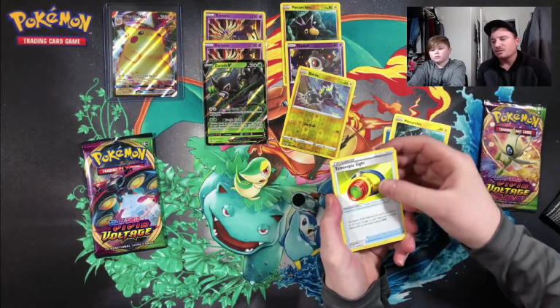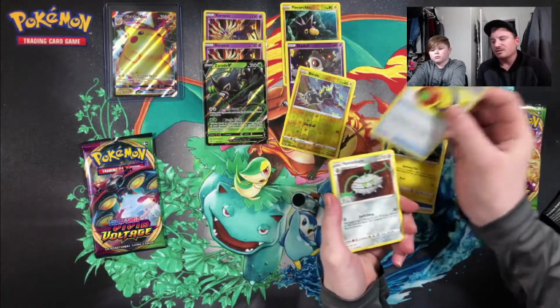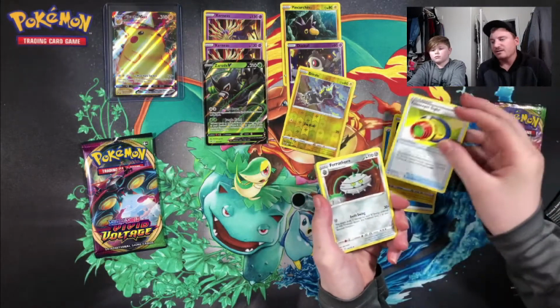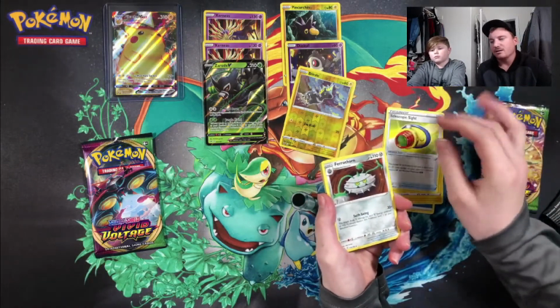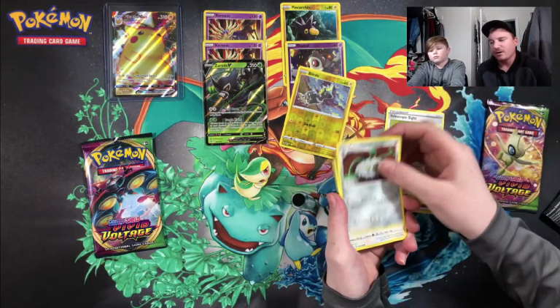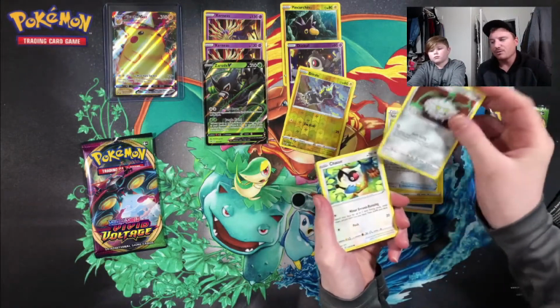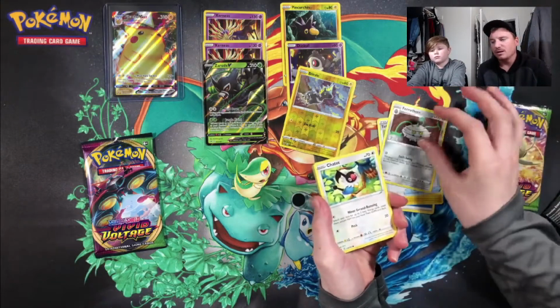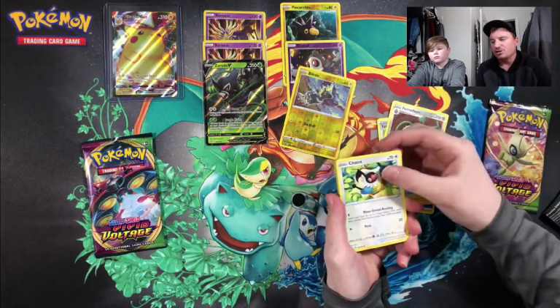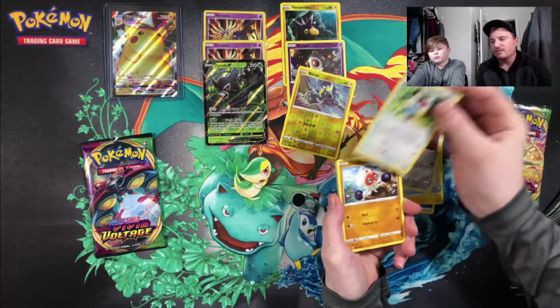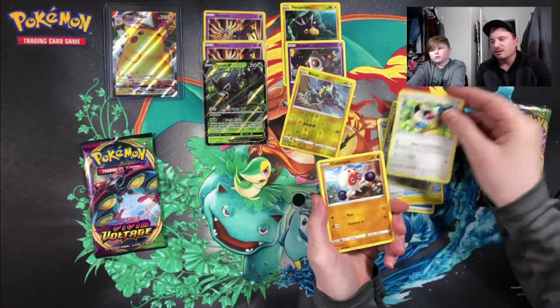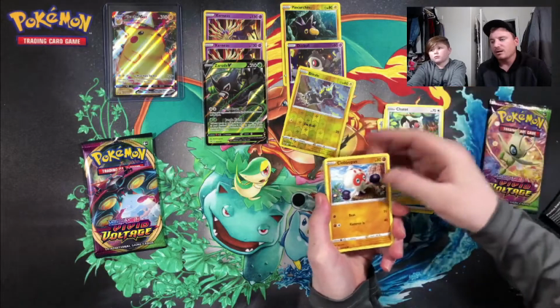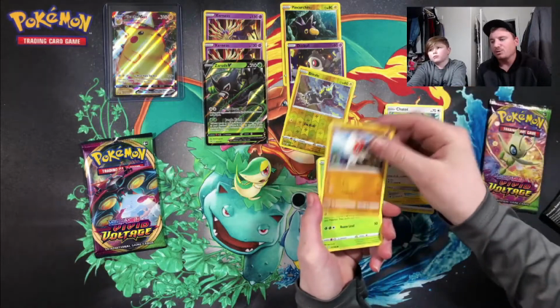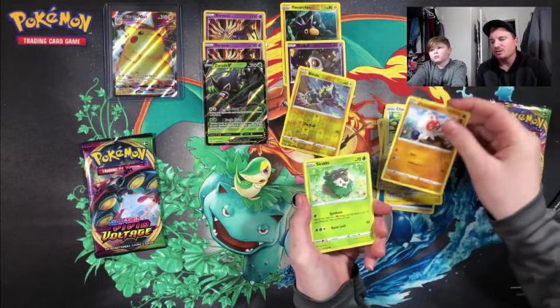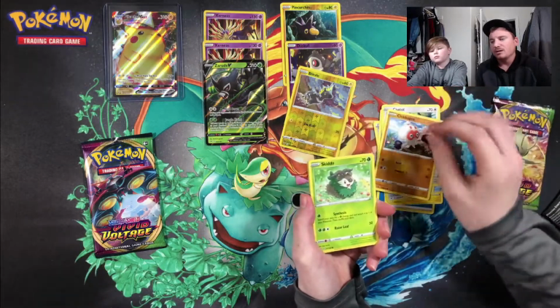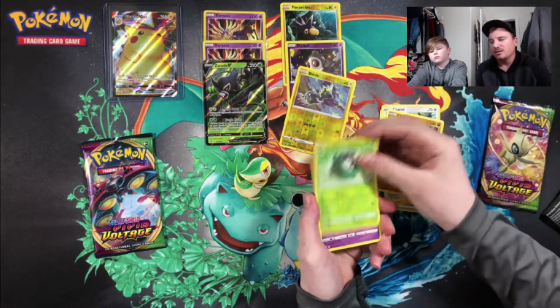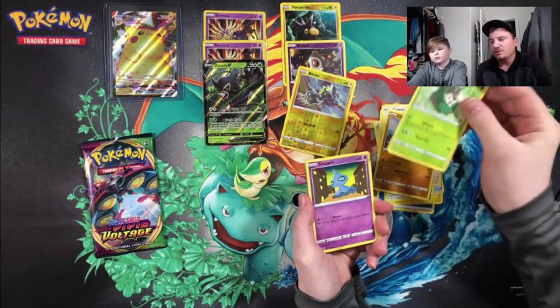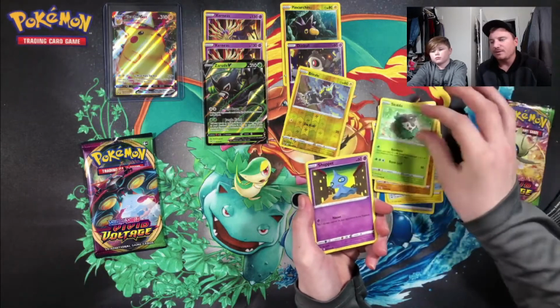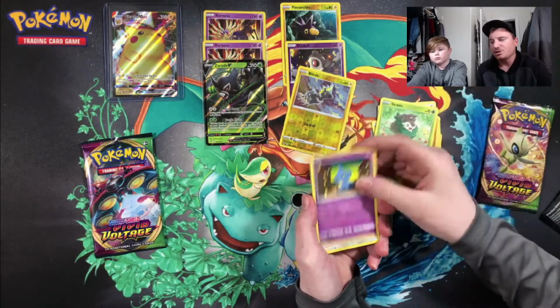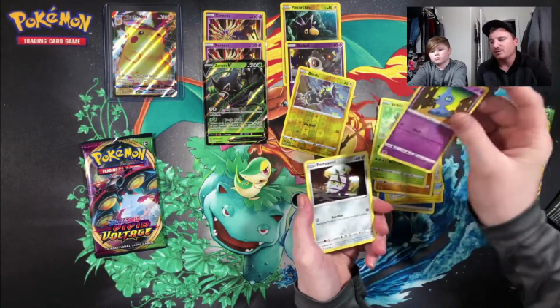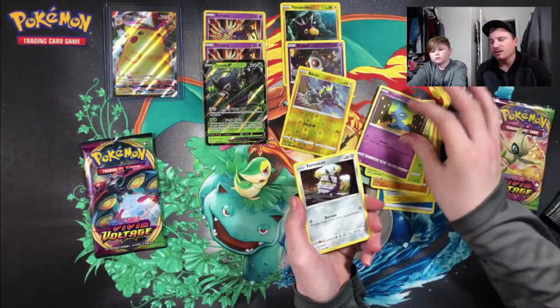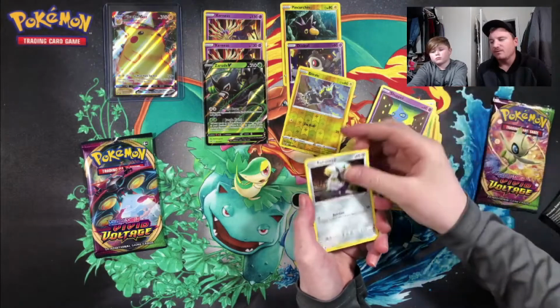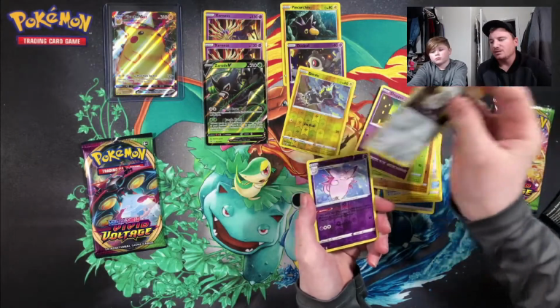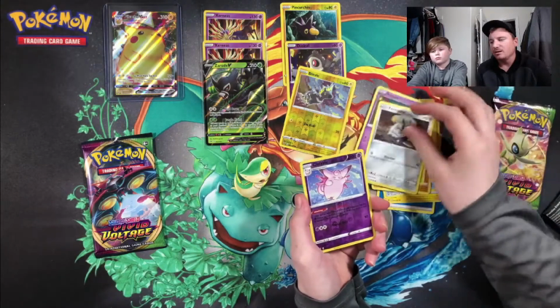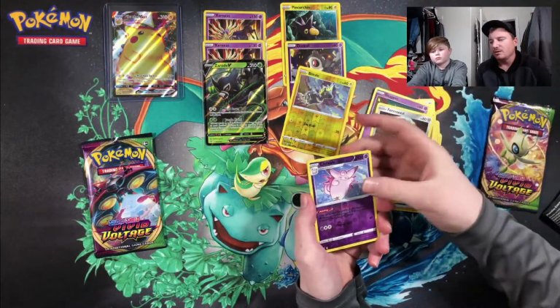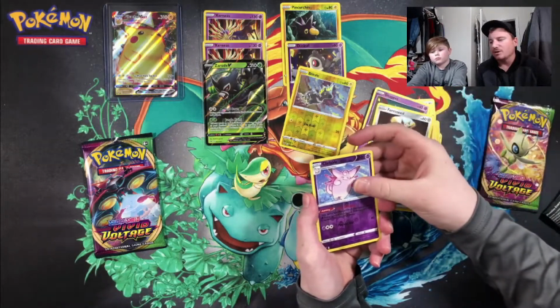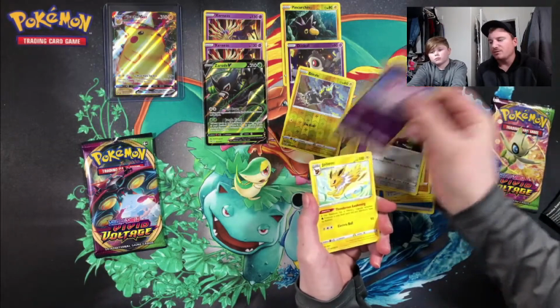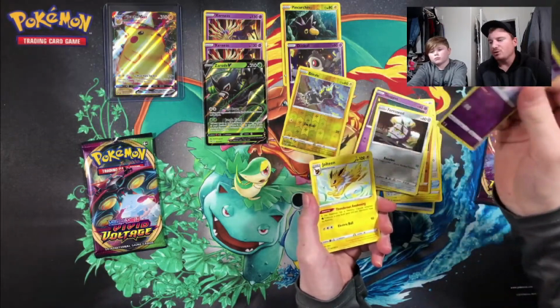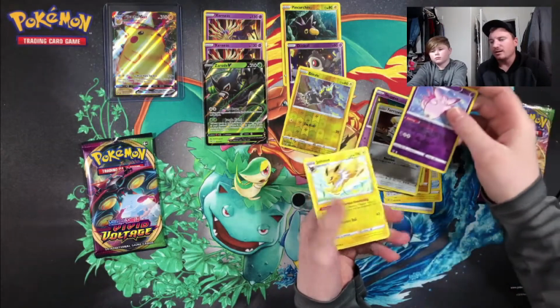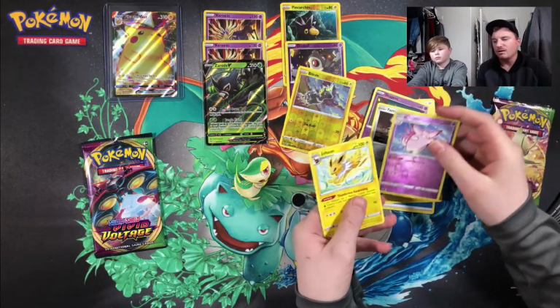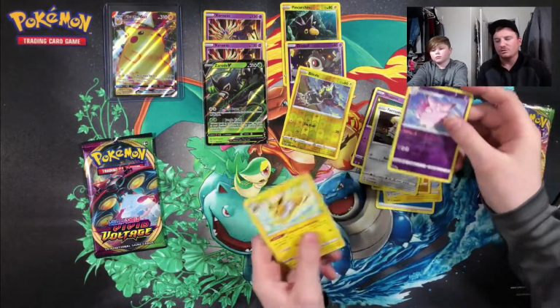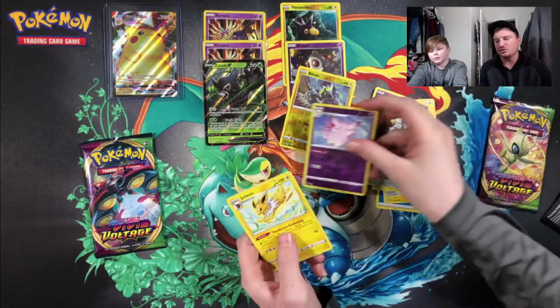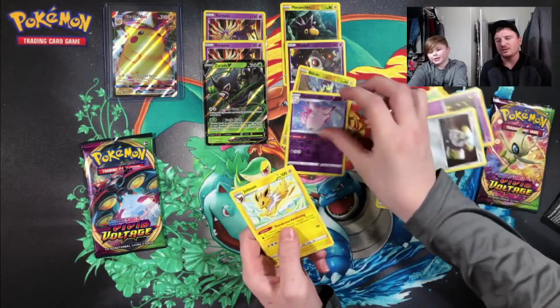Telescopic Sight, Ferrothorn, Chatot, Clobbopus, Skiddo, Shuppet, Ferroseed reverse, Clefable, and a non-holo Jolteon.